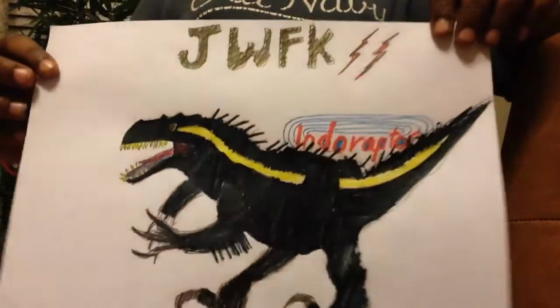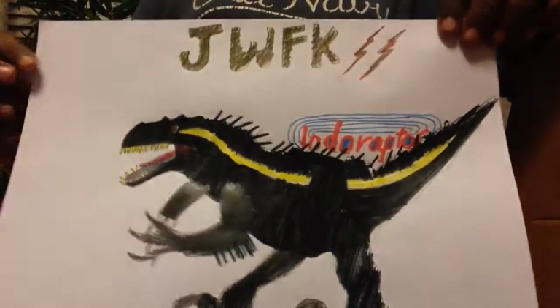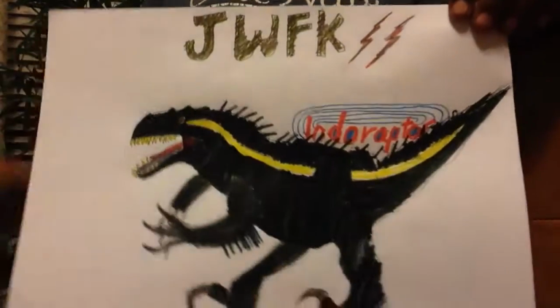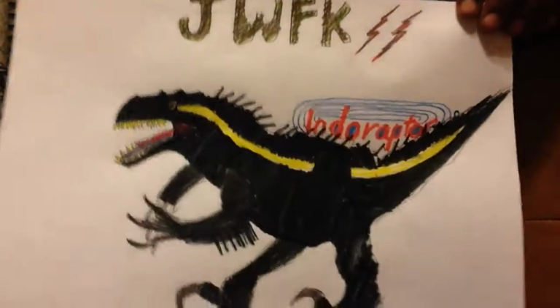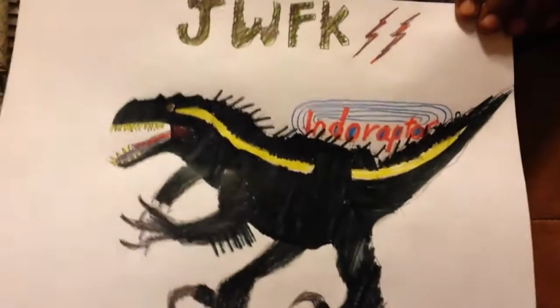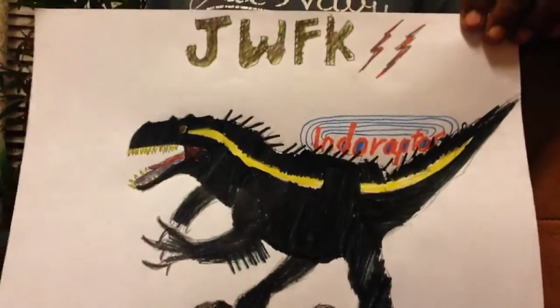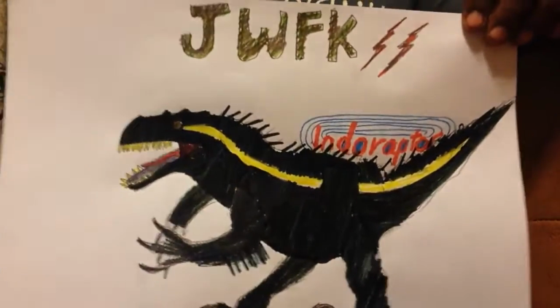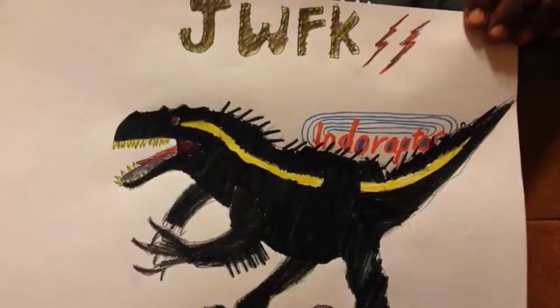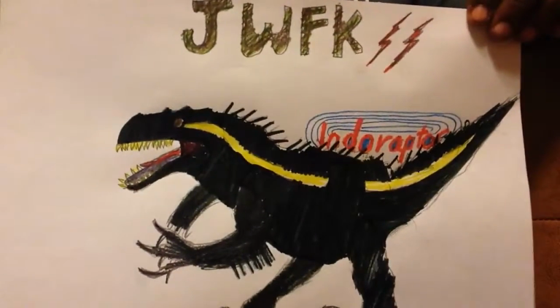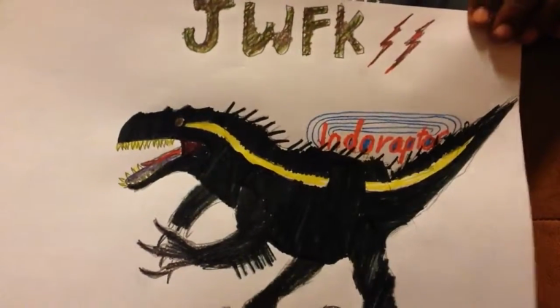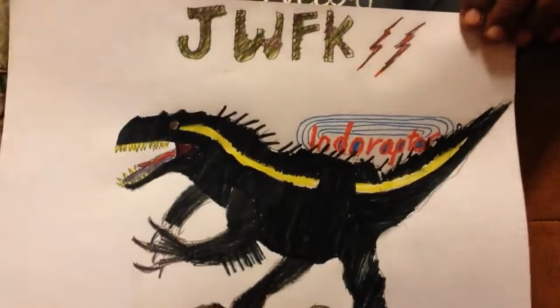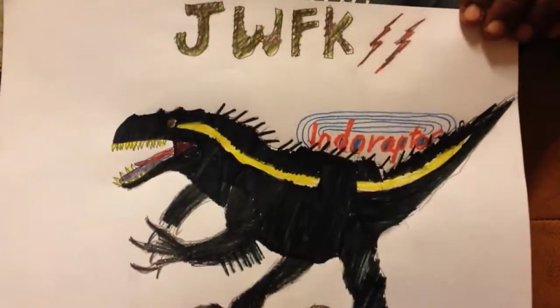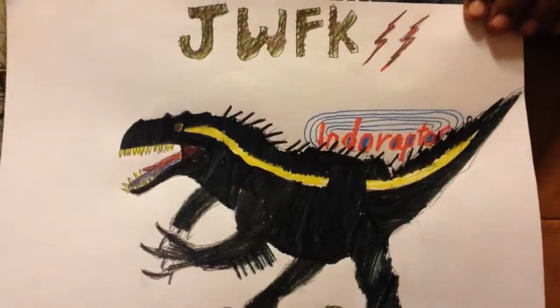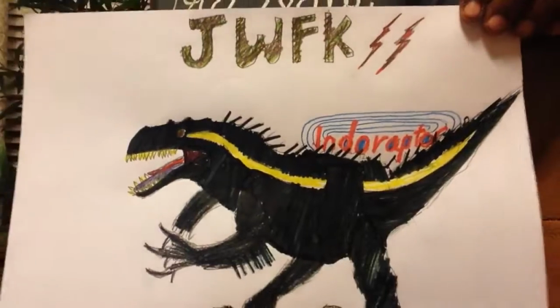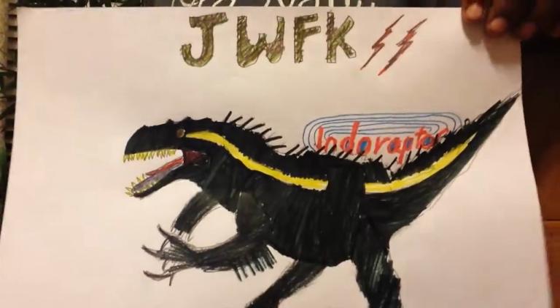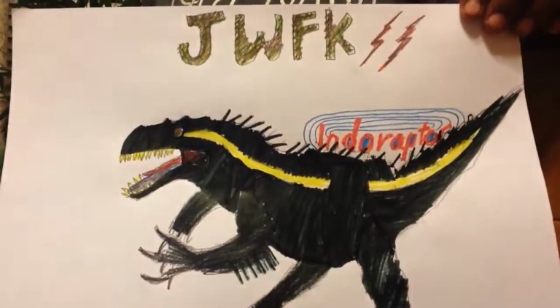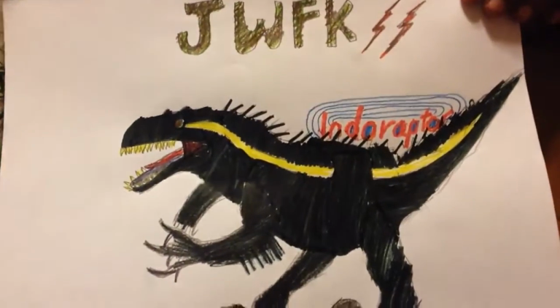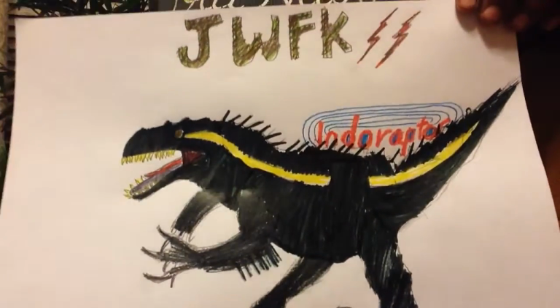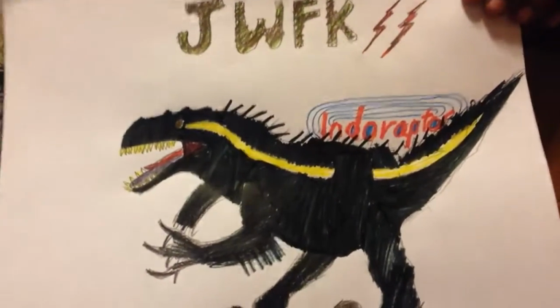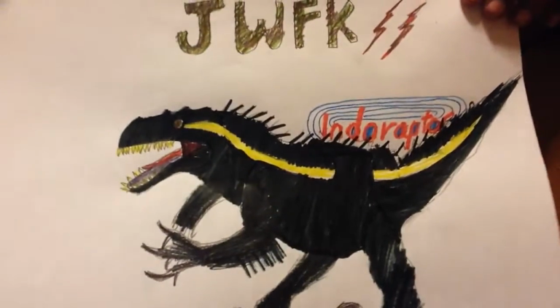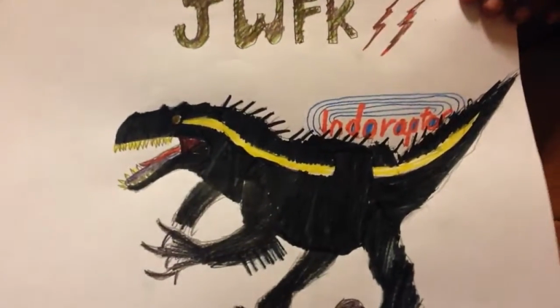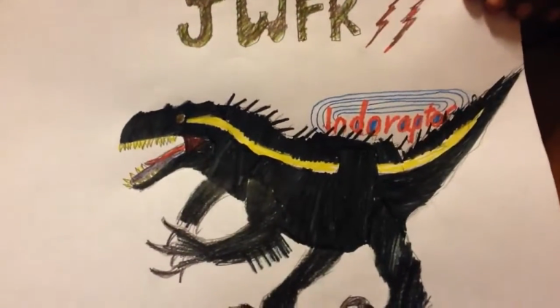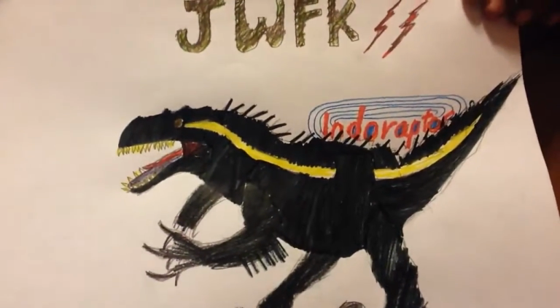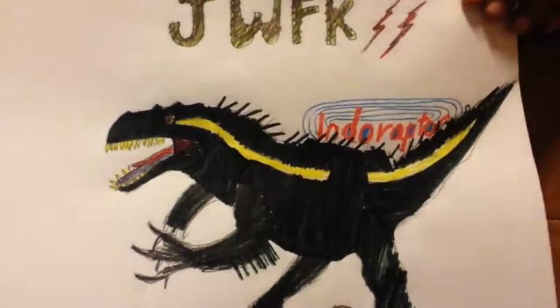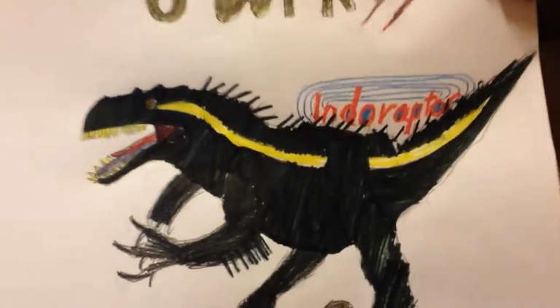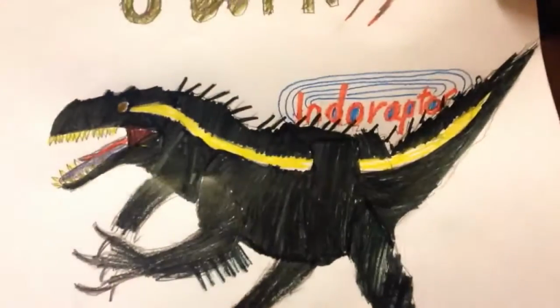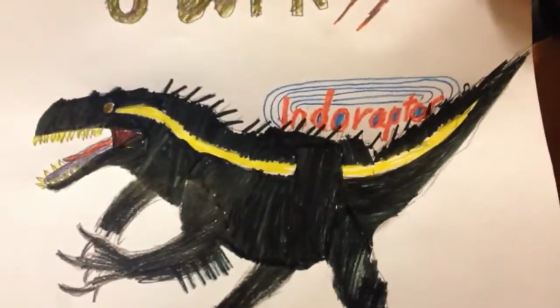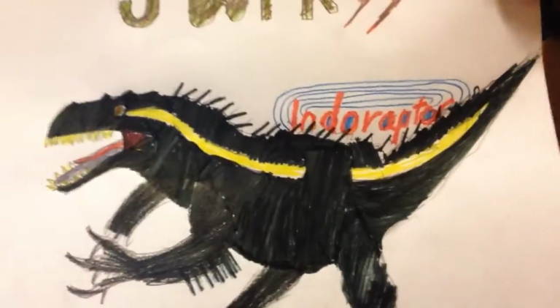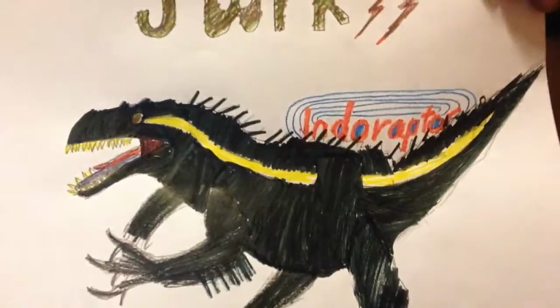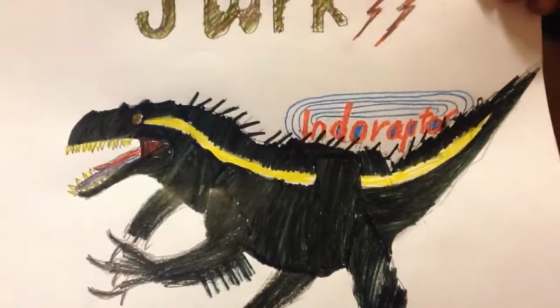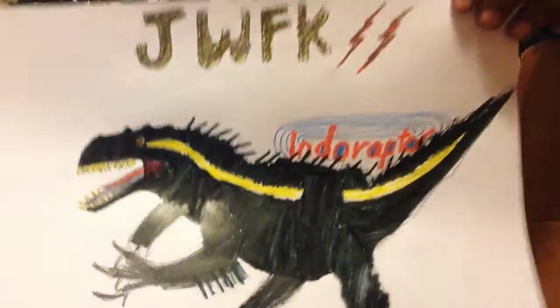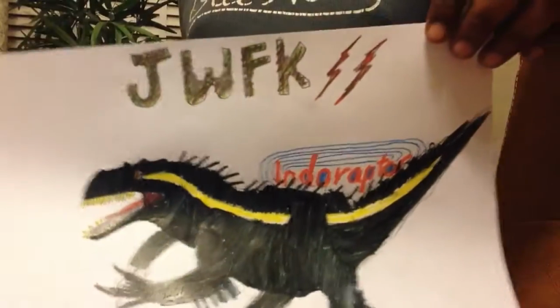It says JWFK at the top. That stands for Jurassic World Fallen Kingdom, the new movie that's coming out, if you didn't know. The Indoraptor — it says Indoraptor.